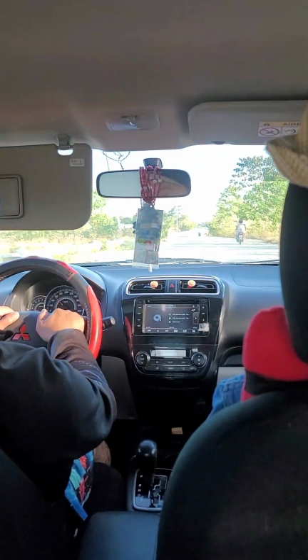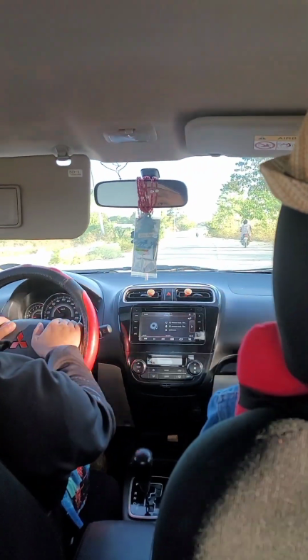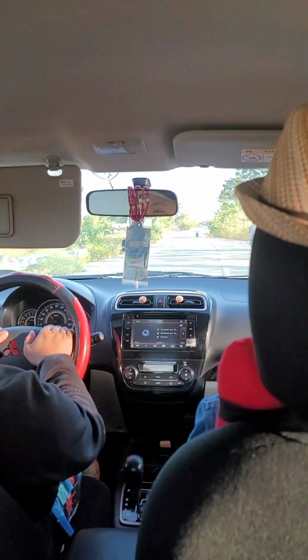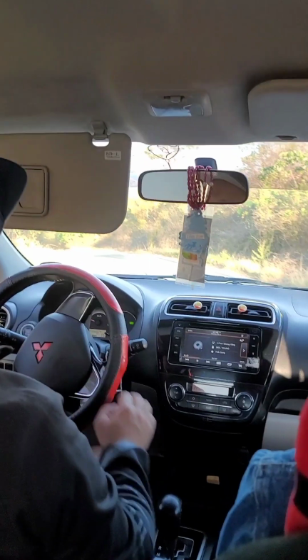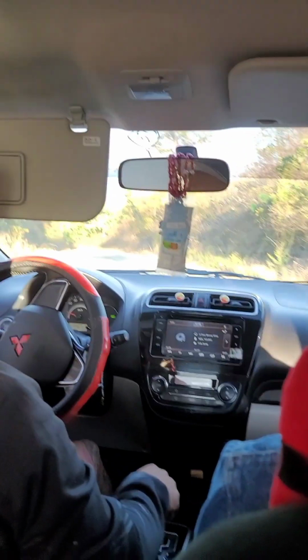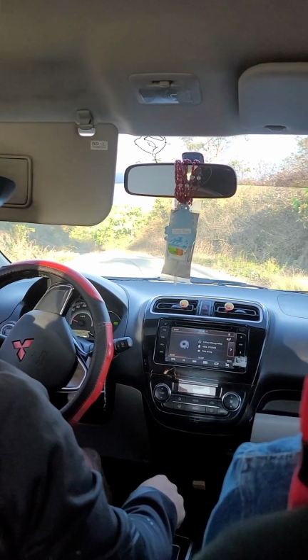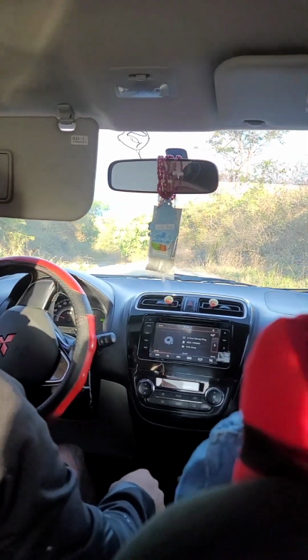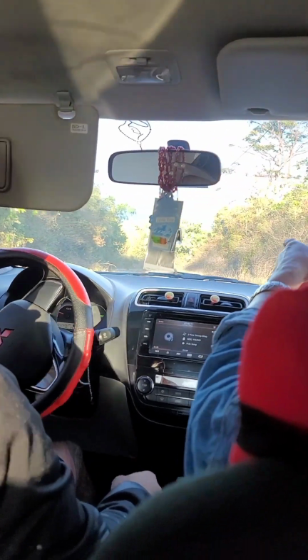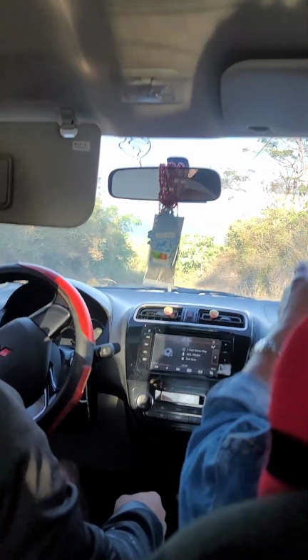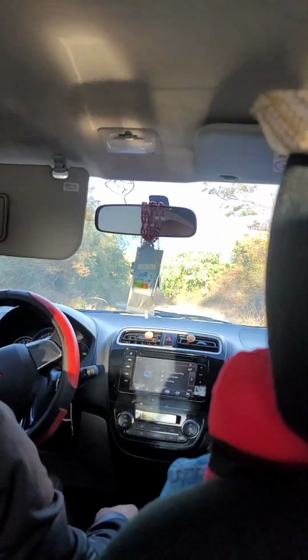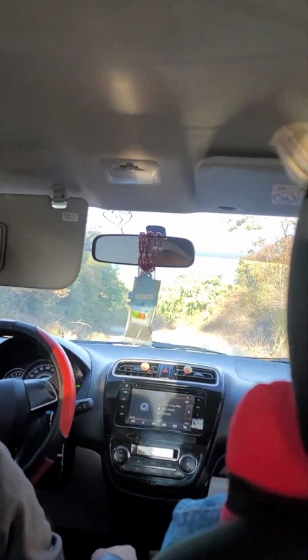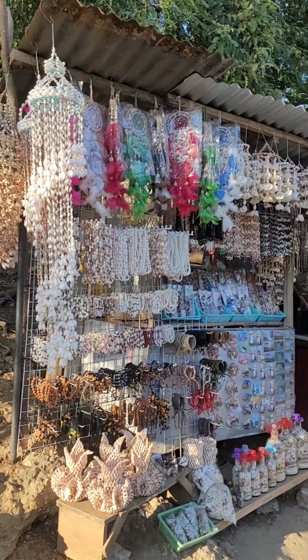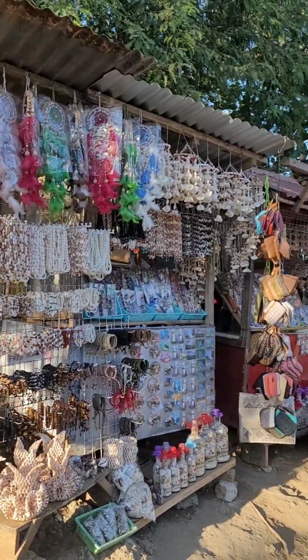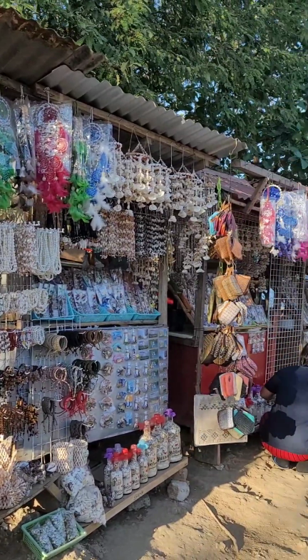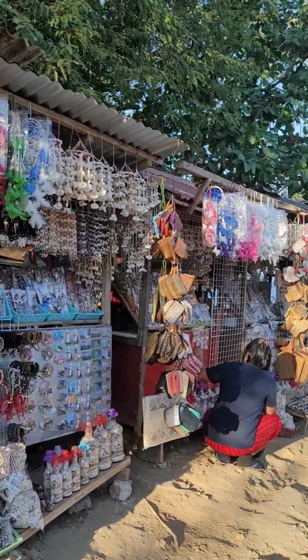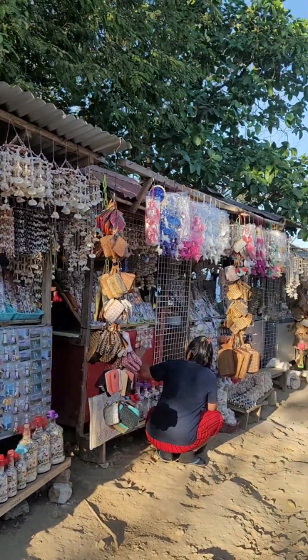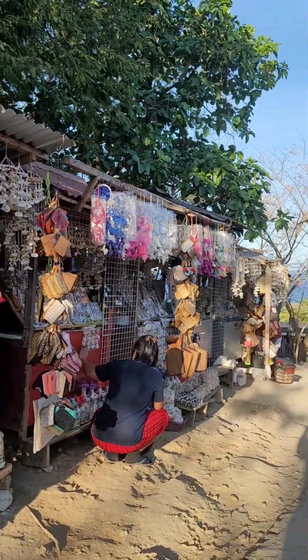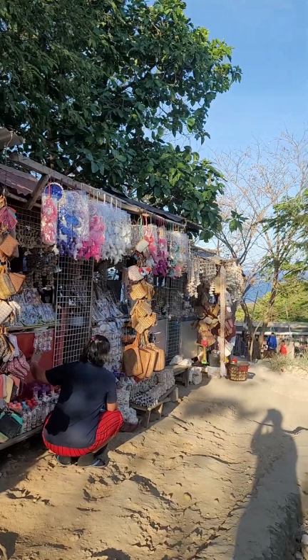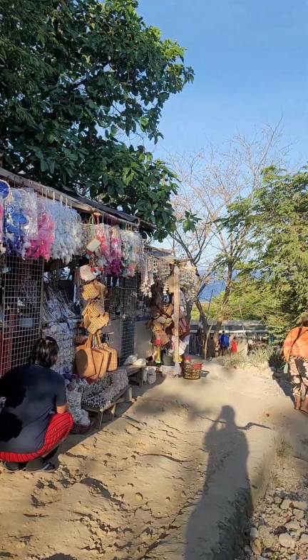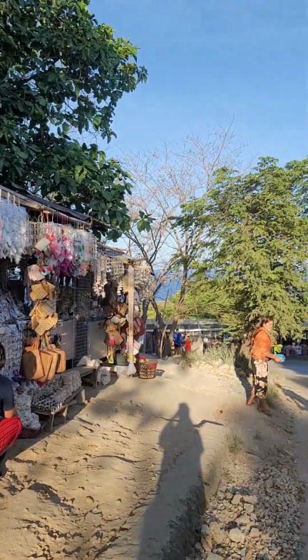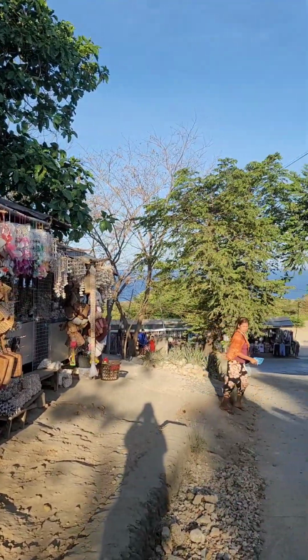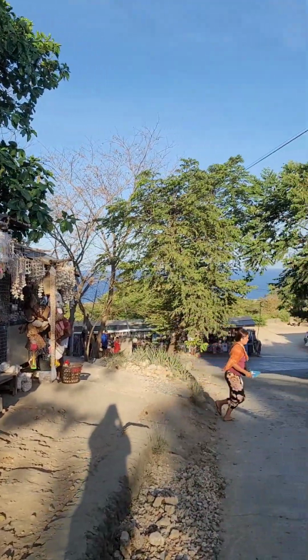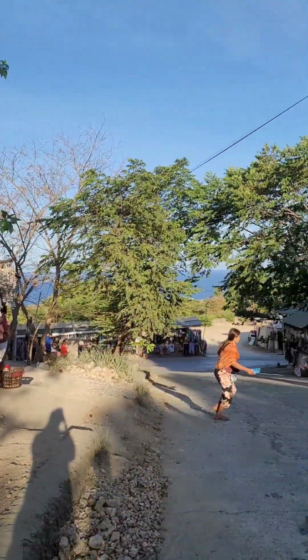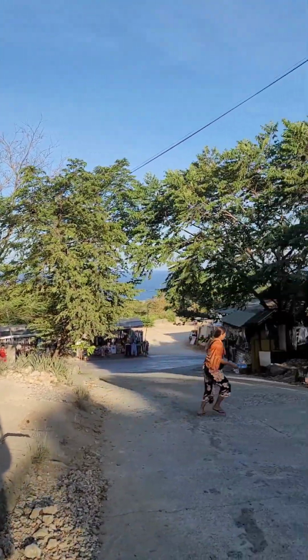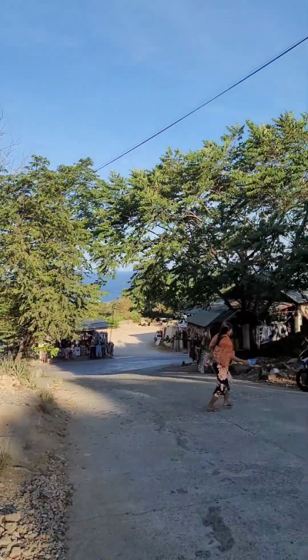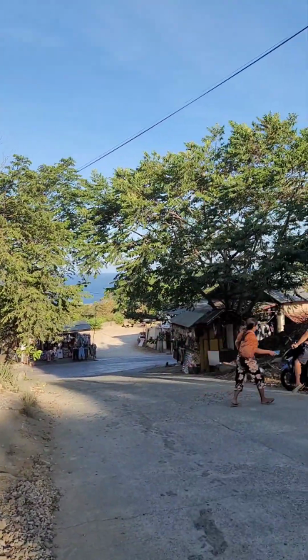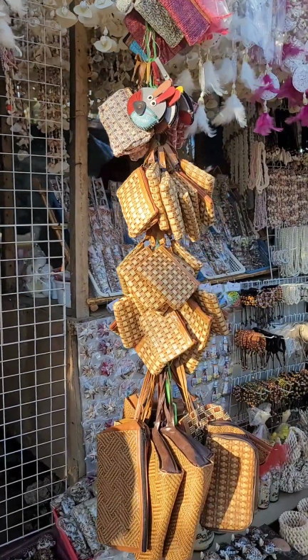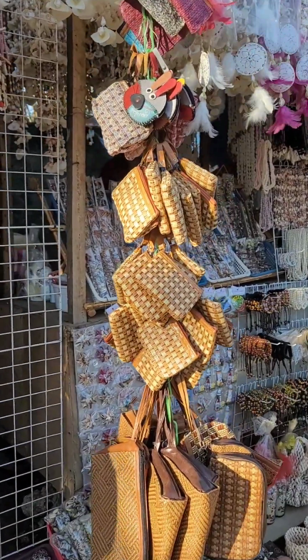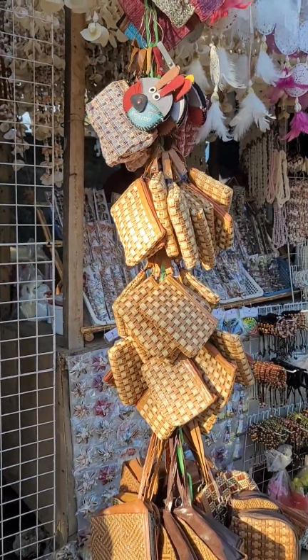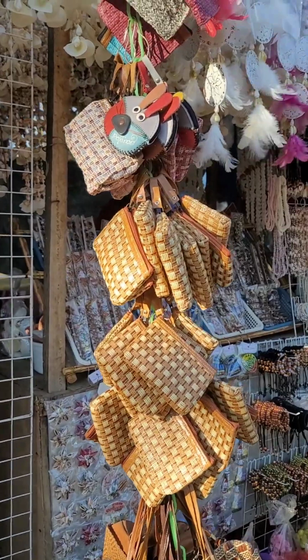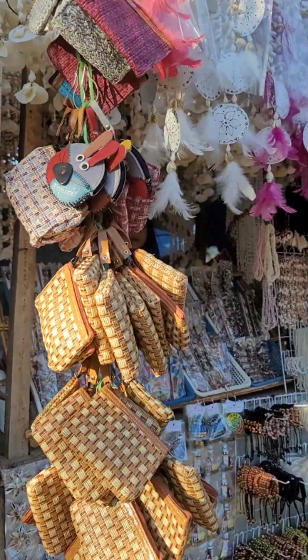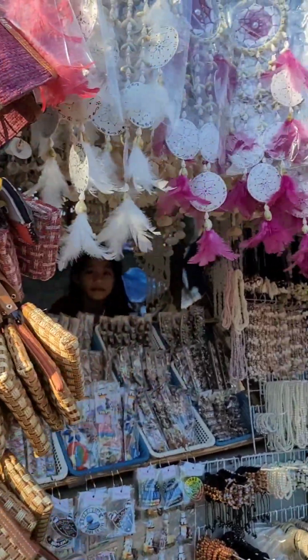More driving! We stopped by at one of the most famous souvenir areas in Bolinao, Pangasinan. They are really cheap, so I had to grab some for my coworkers.